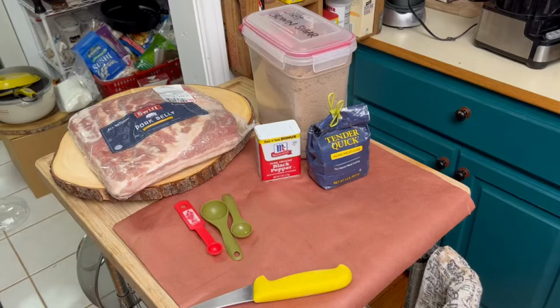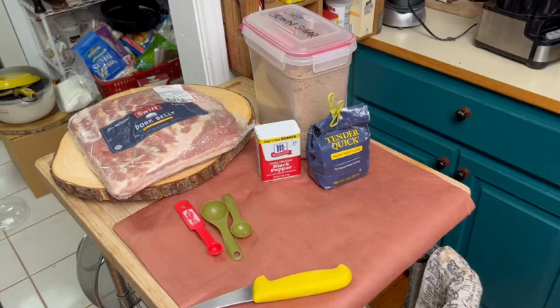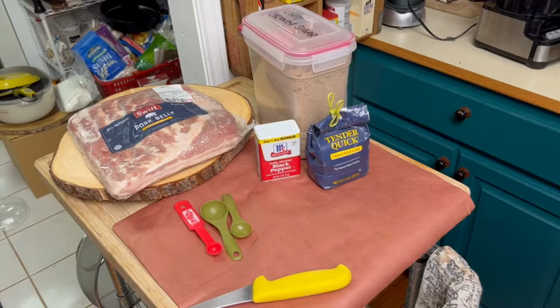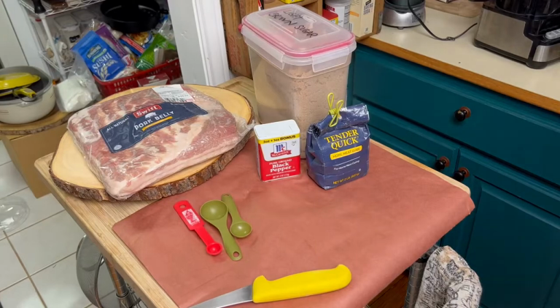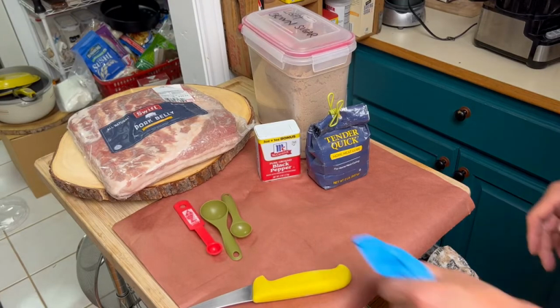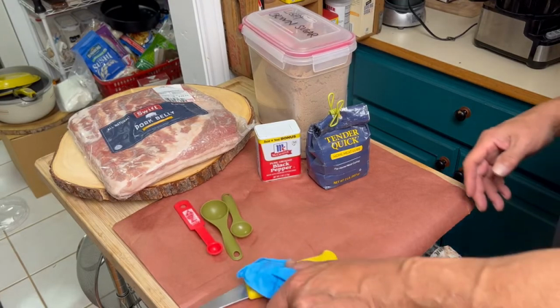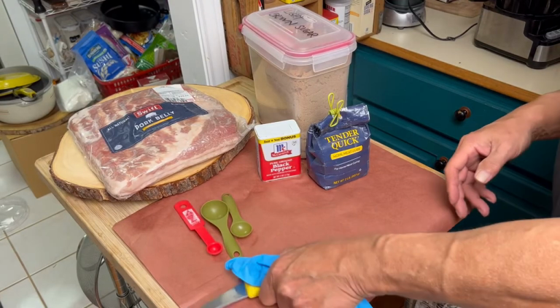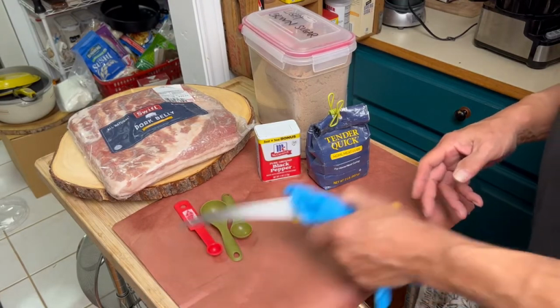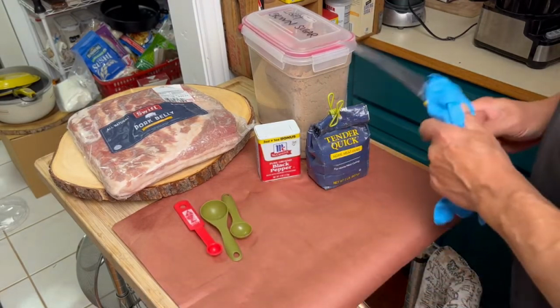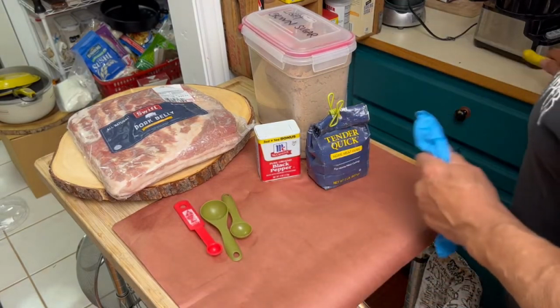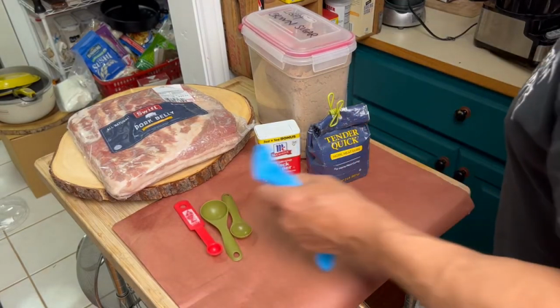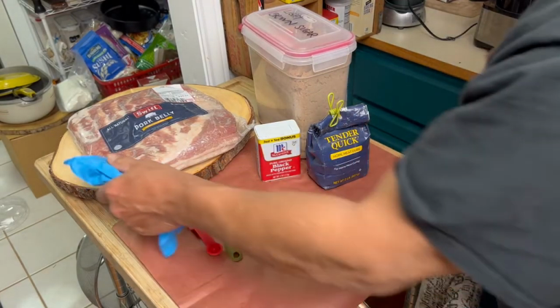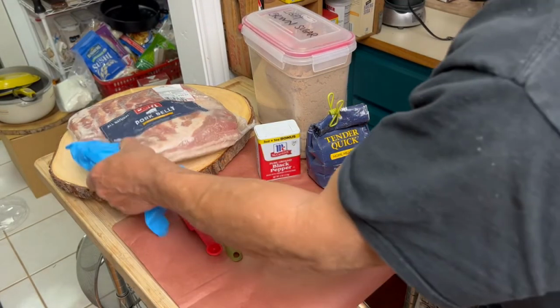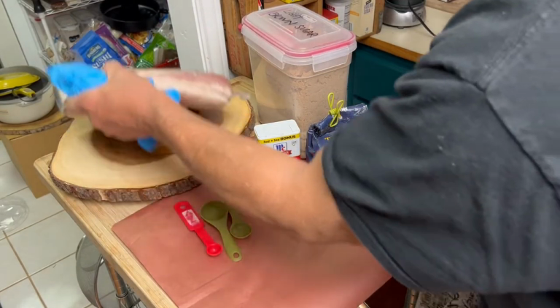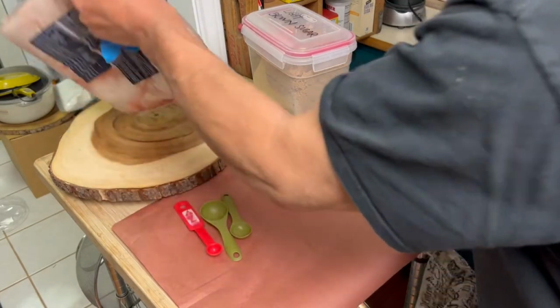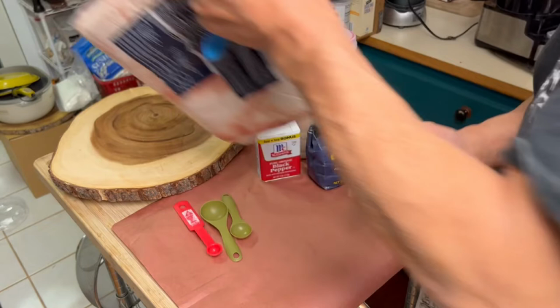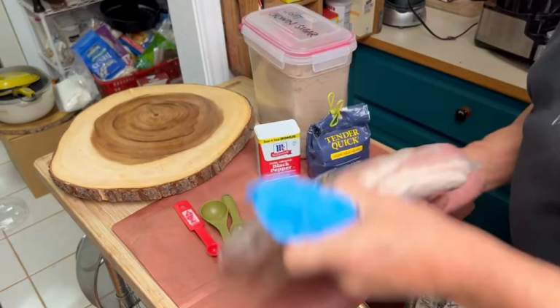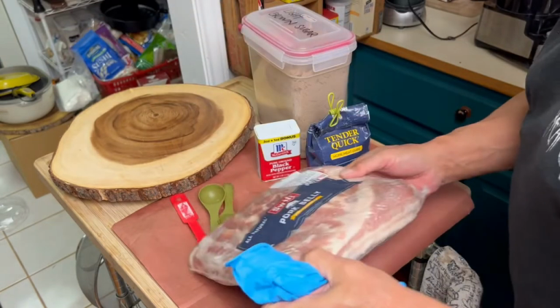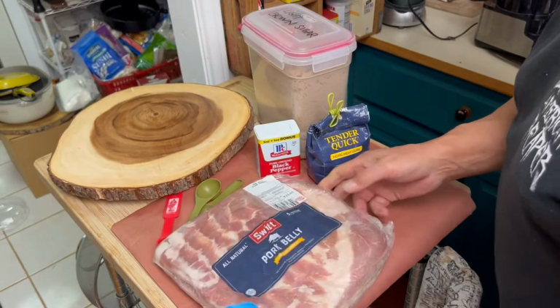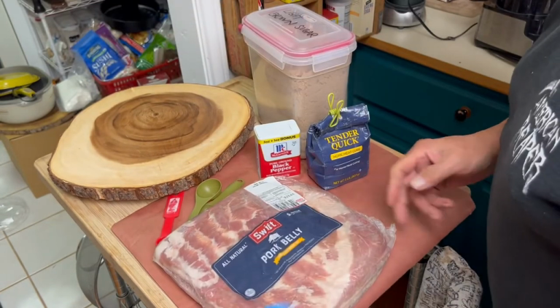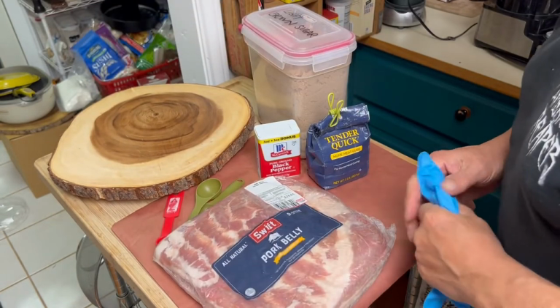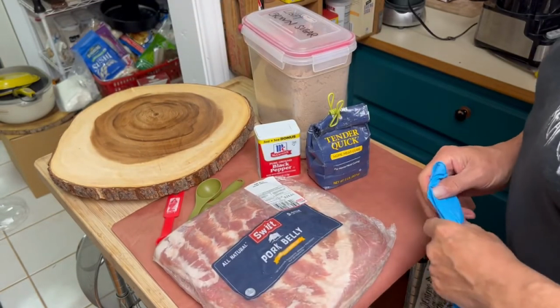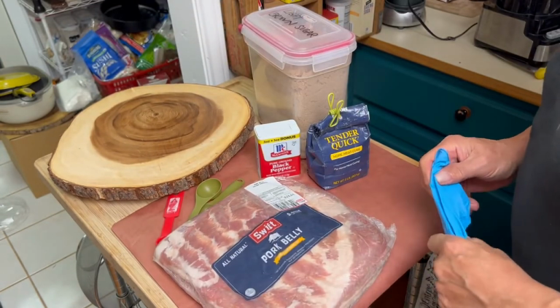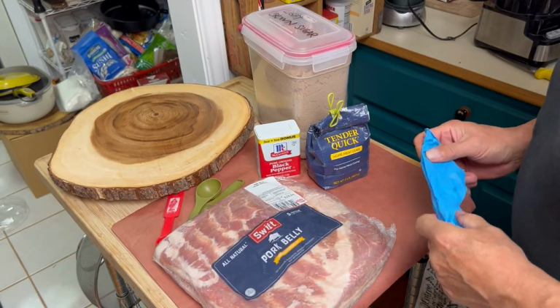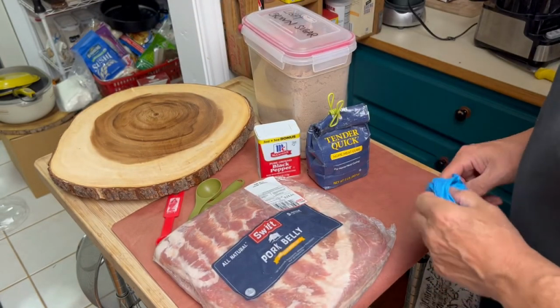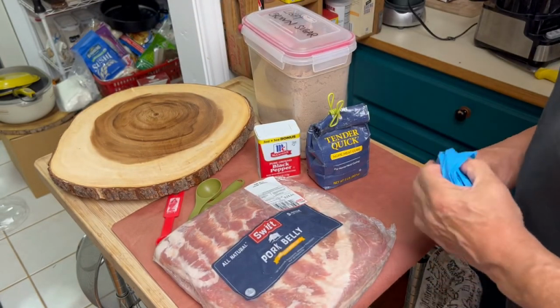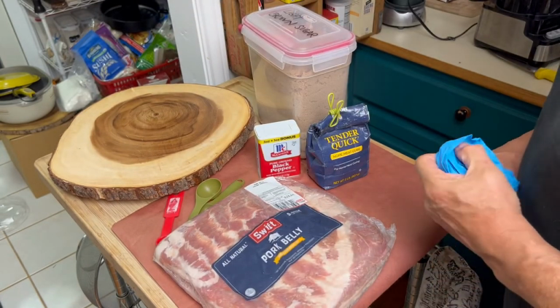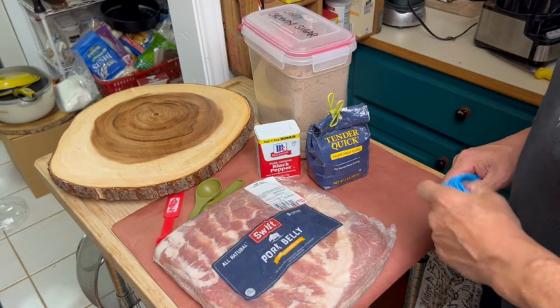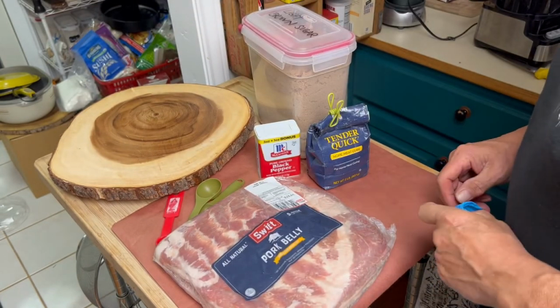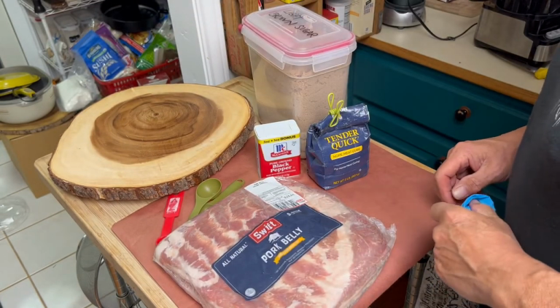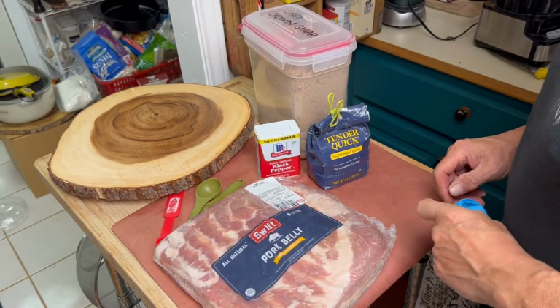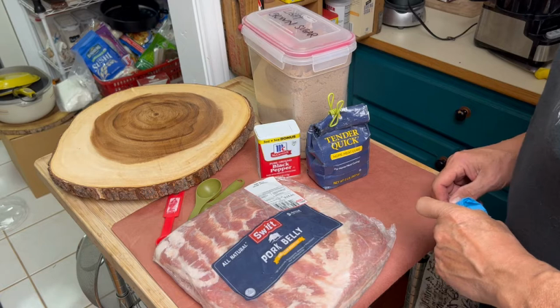Hey, we're going to make some homemade bacon. Here I have a slab of pork belly. This is 5.29 pounds.